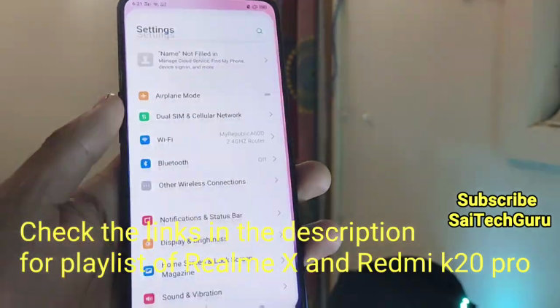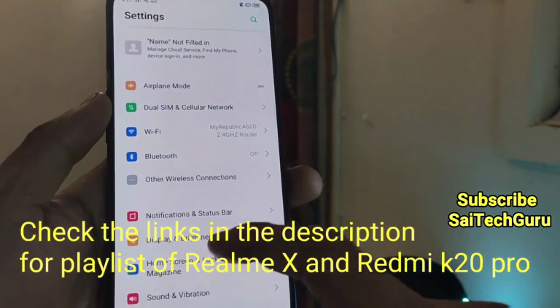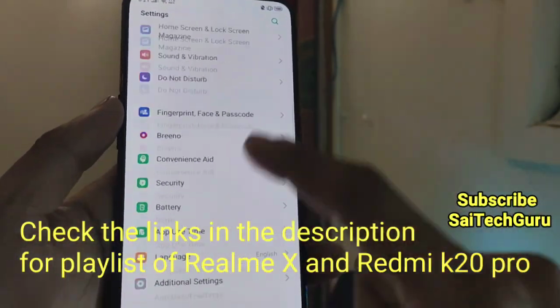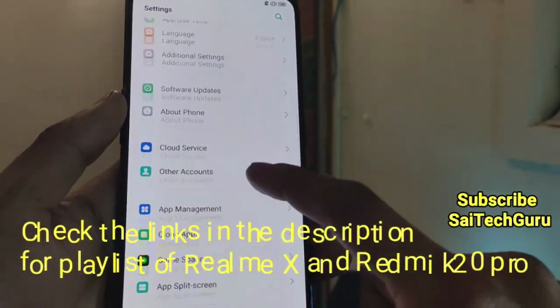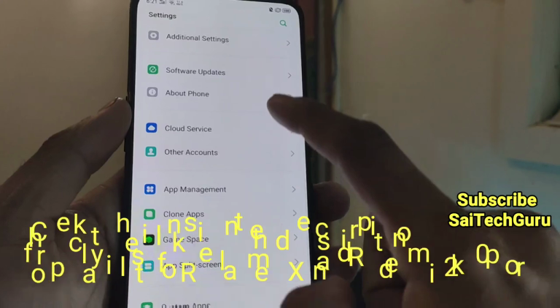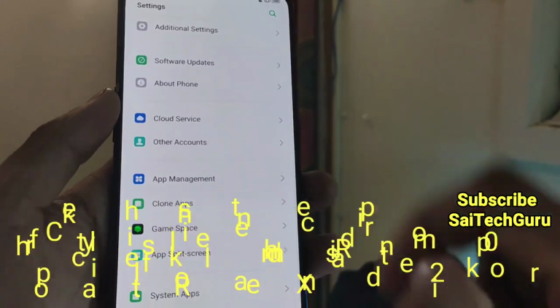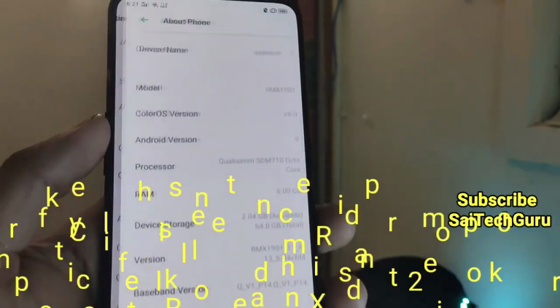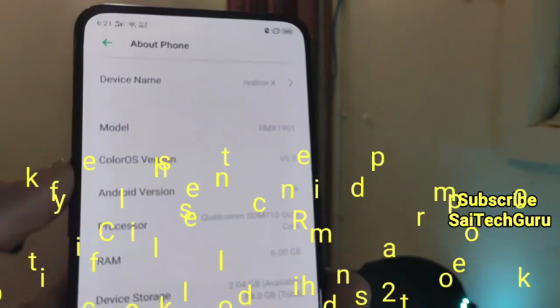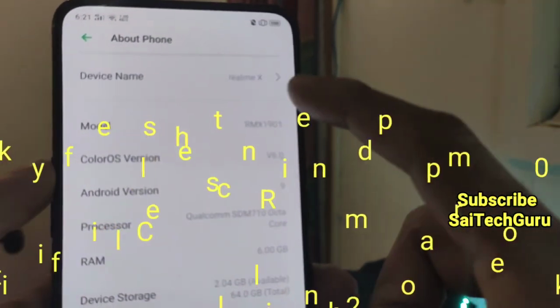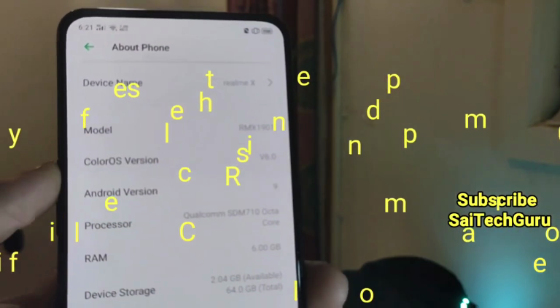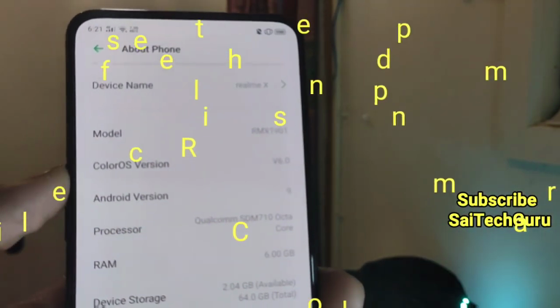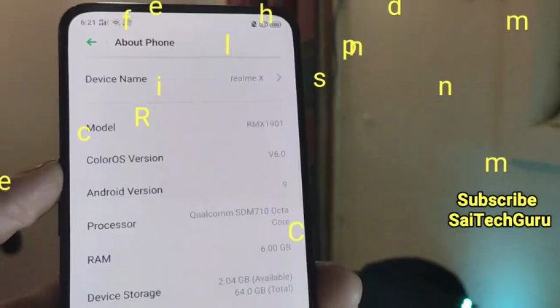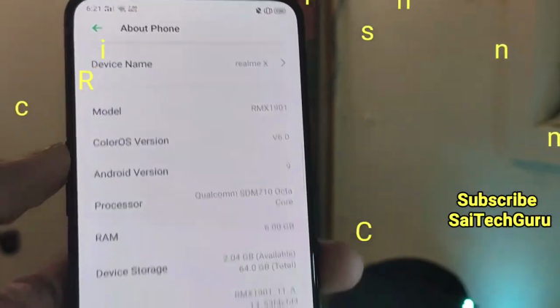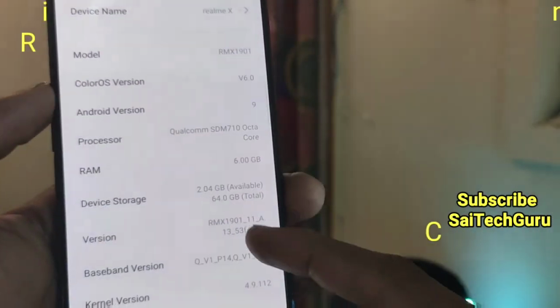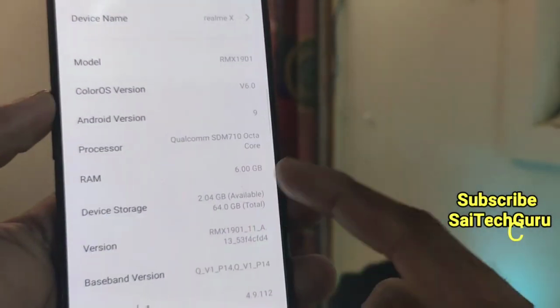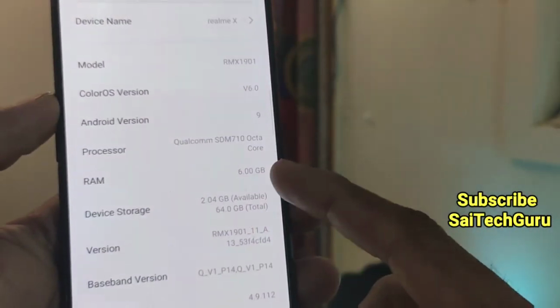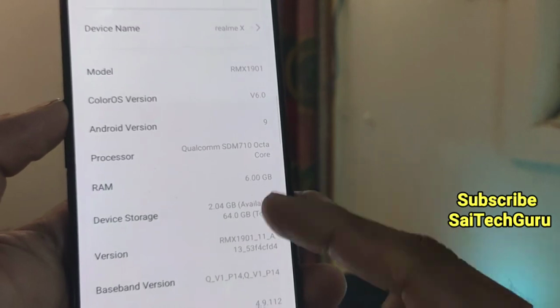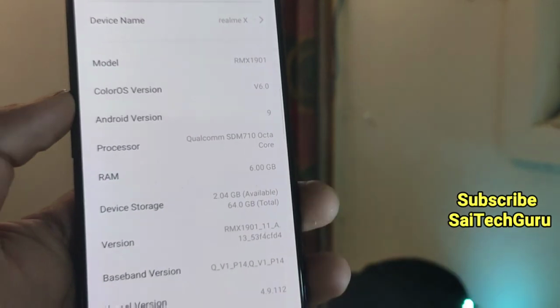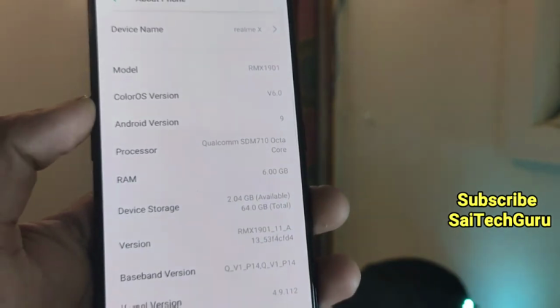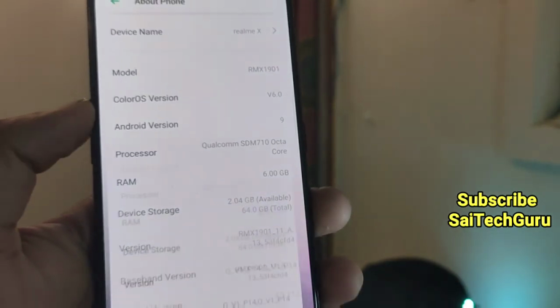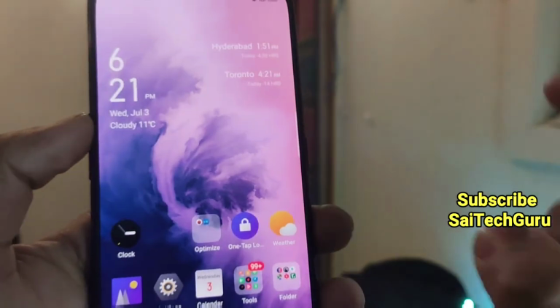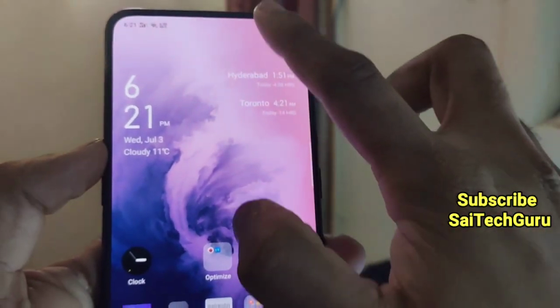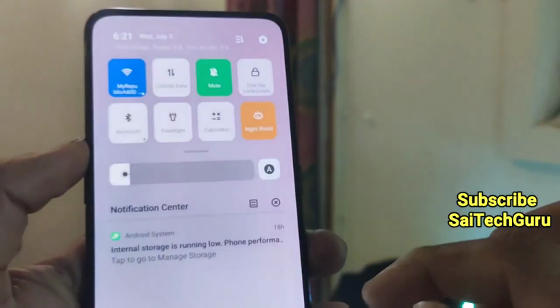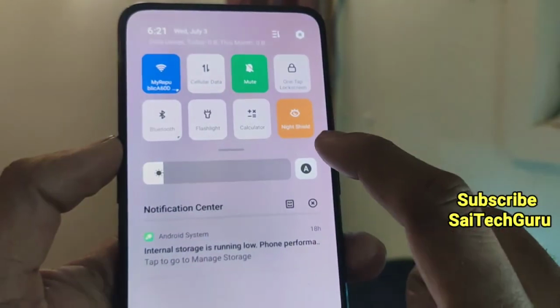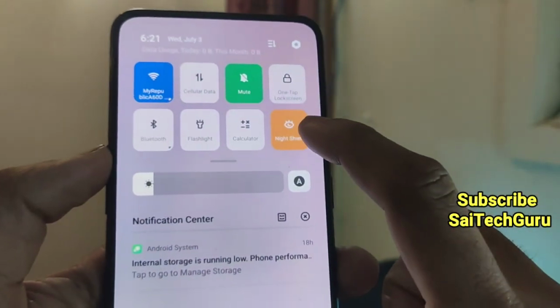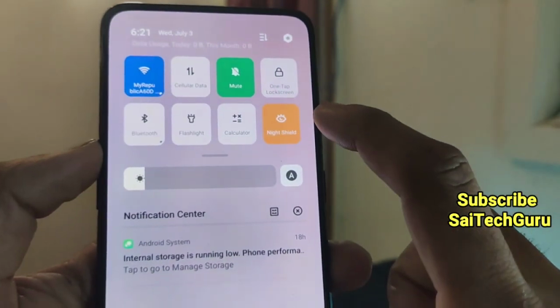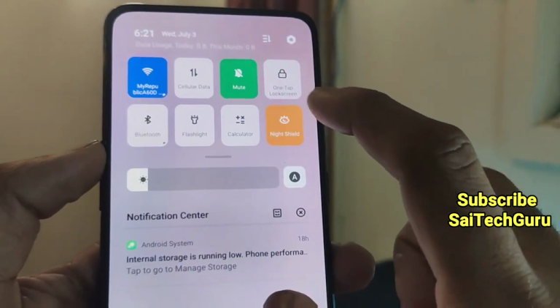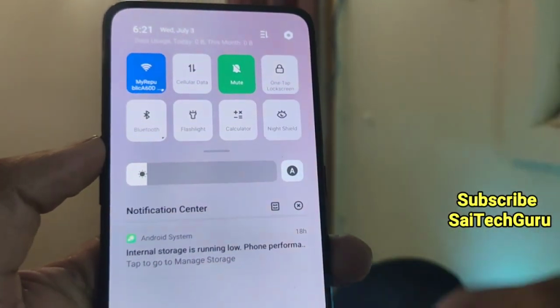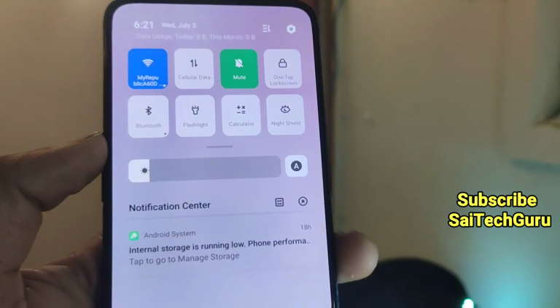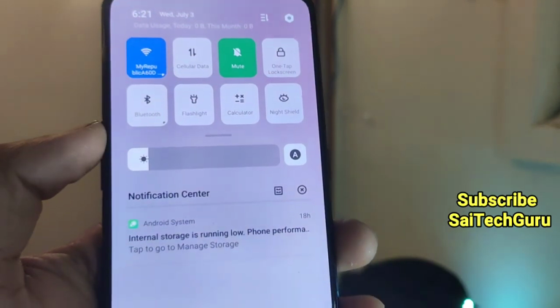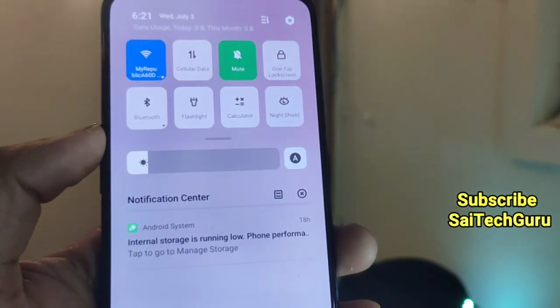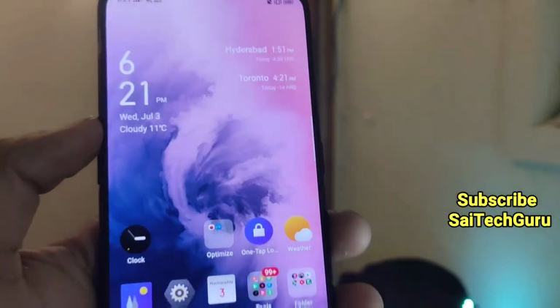Let me show you what model I am using right now. As you can see here, it is the Realme X, and the variant is 6GB and 64GB. Now let me disable the night shield mode here, as you can see.